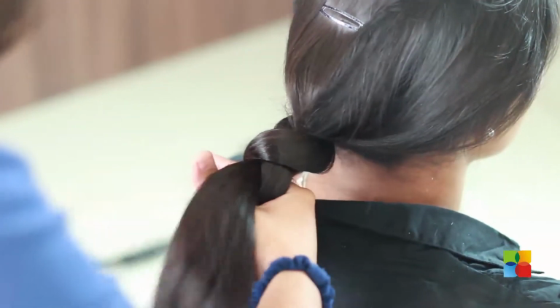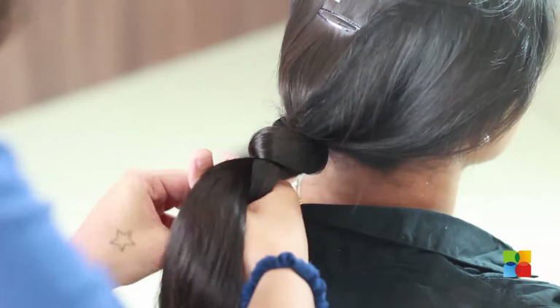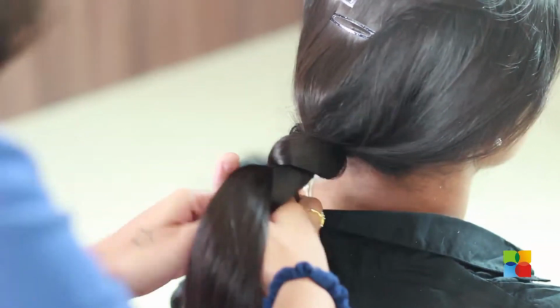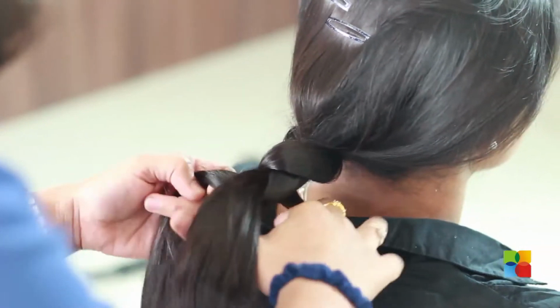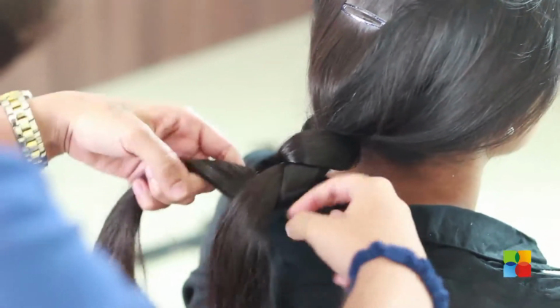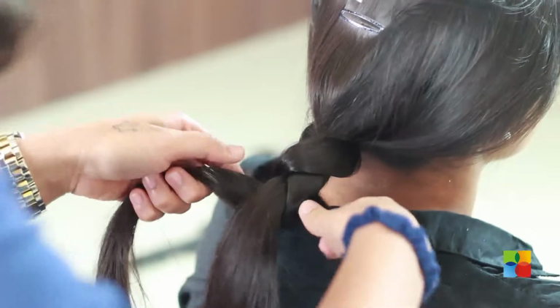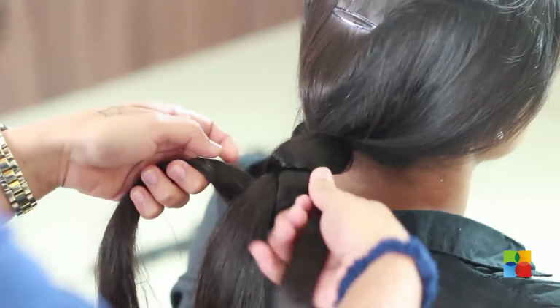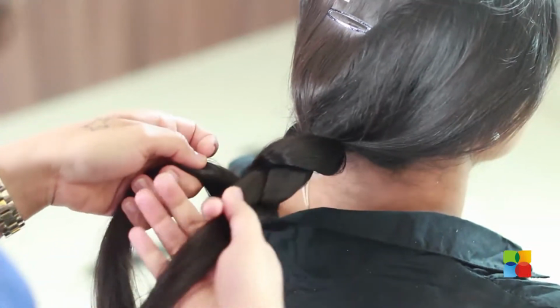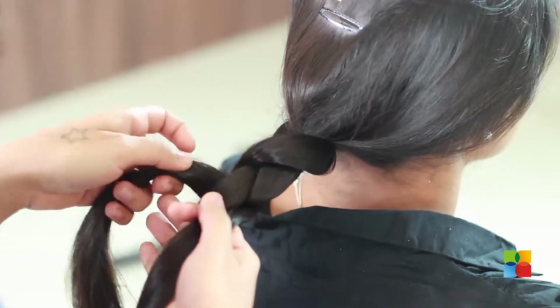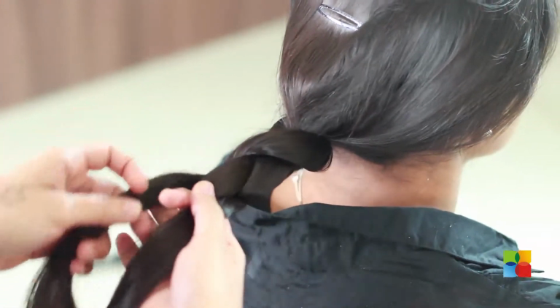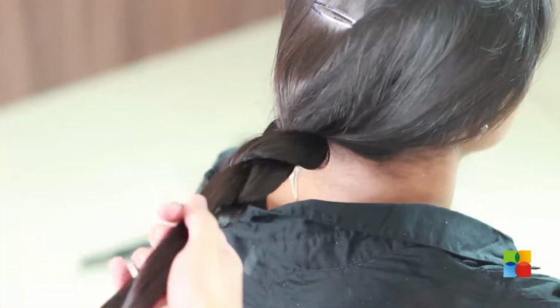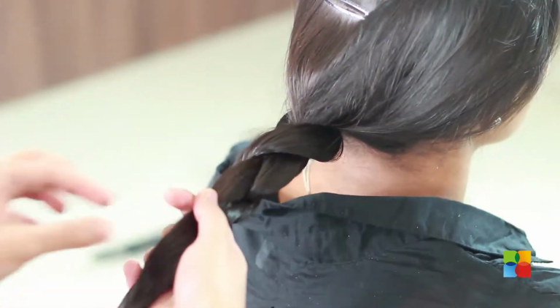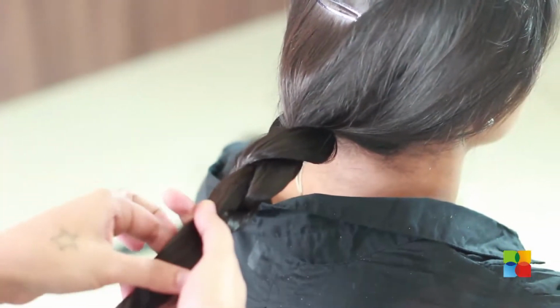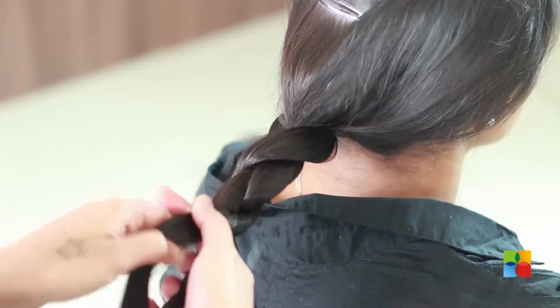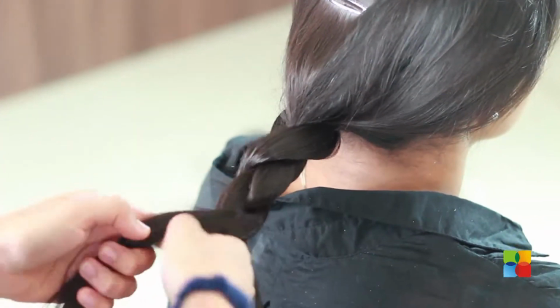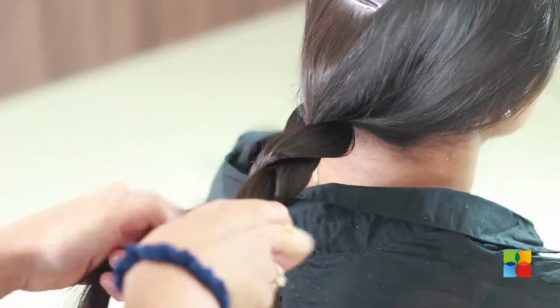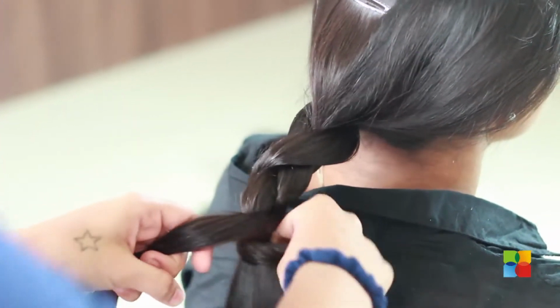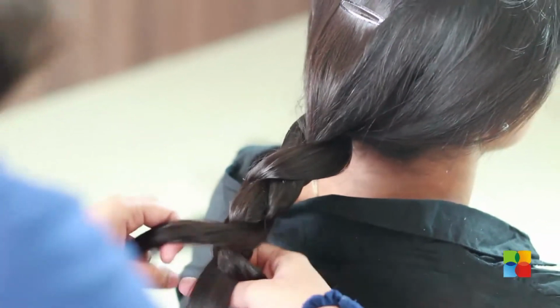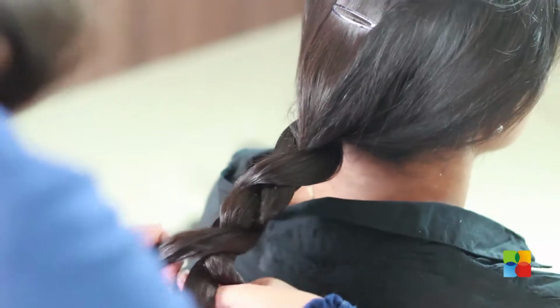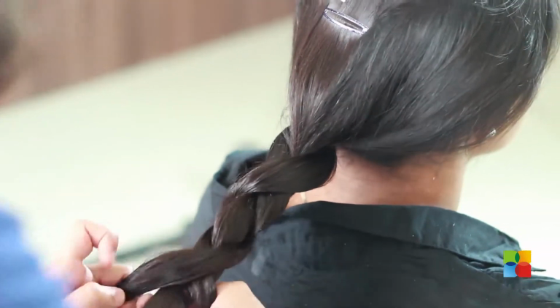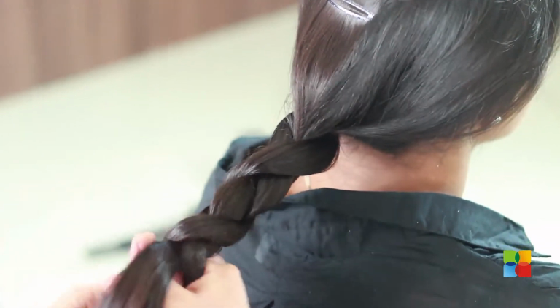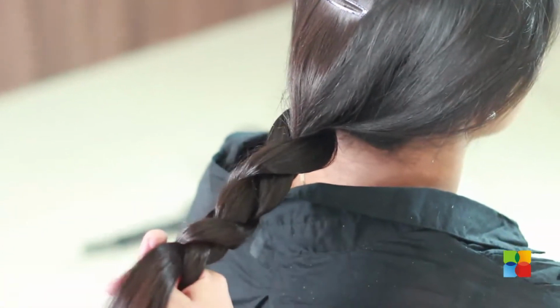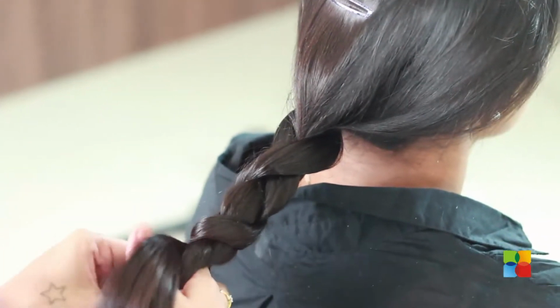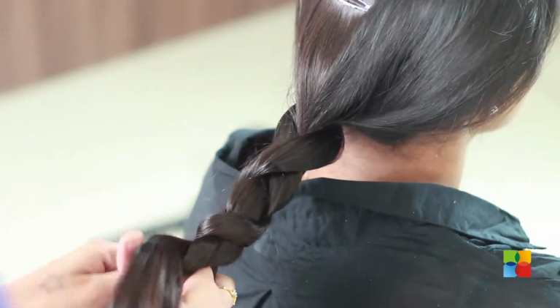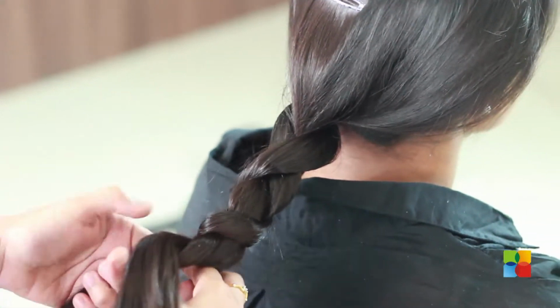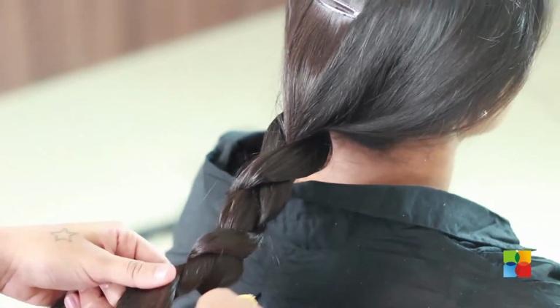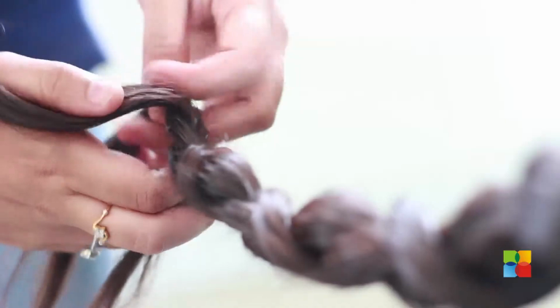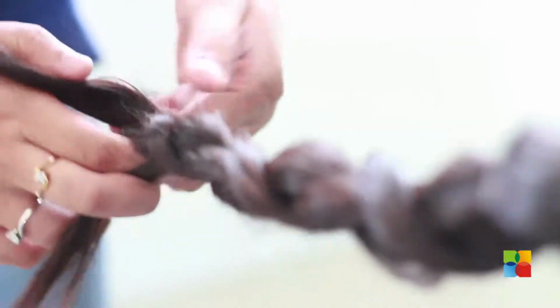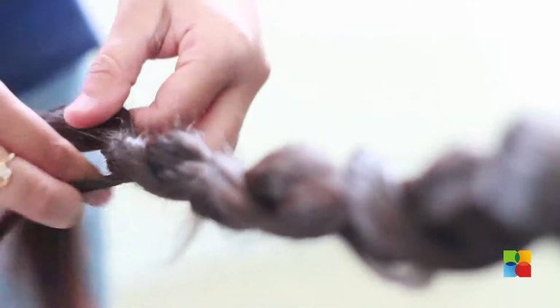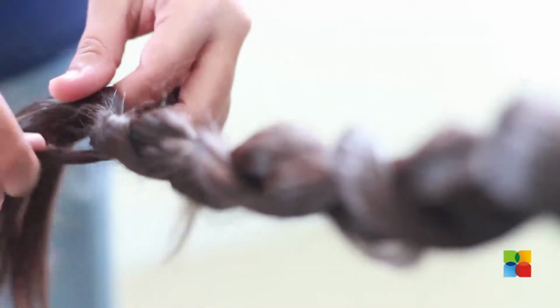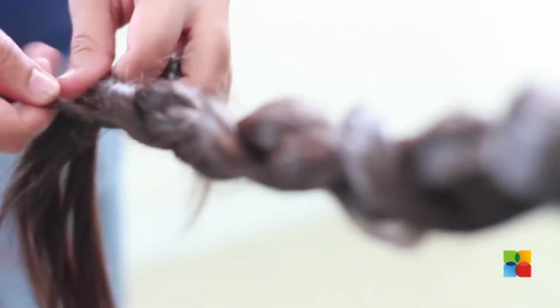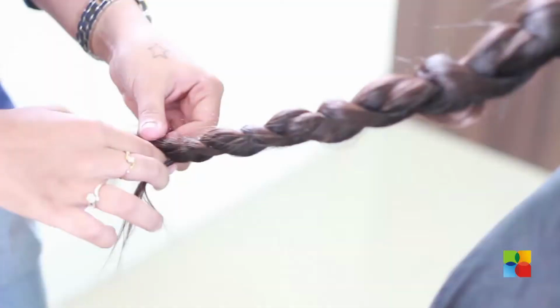Again, take it behind, cross it, bring it to the front and again cross it. You have to do the same thing till you reach the end.